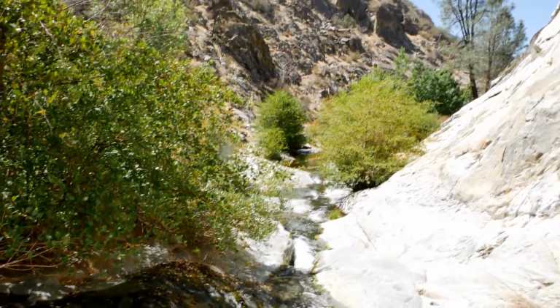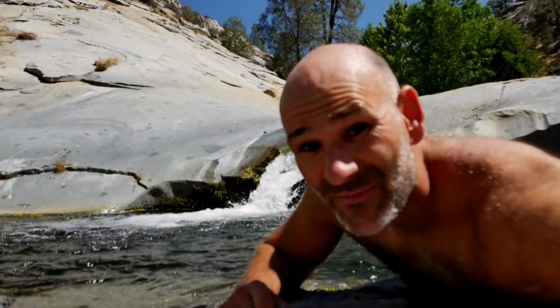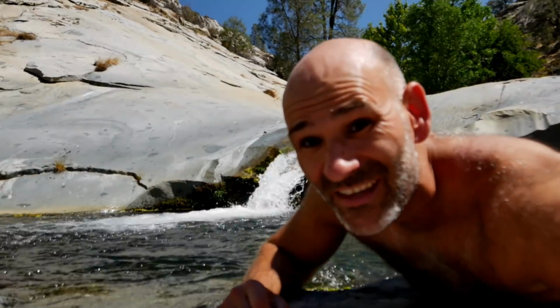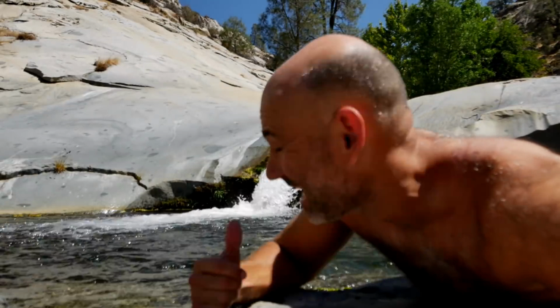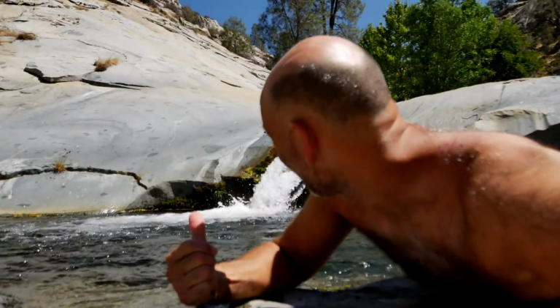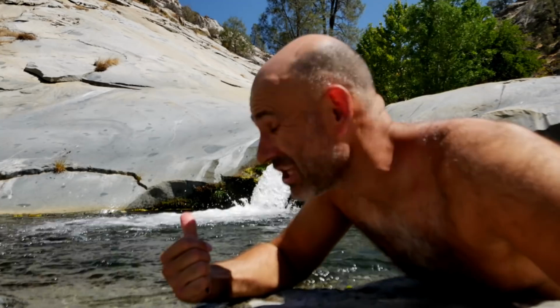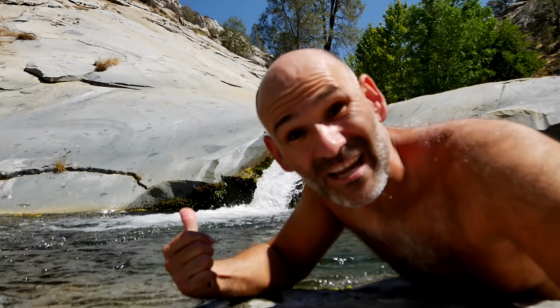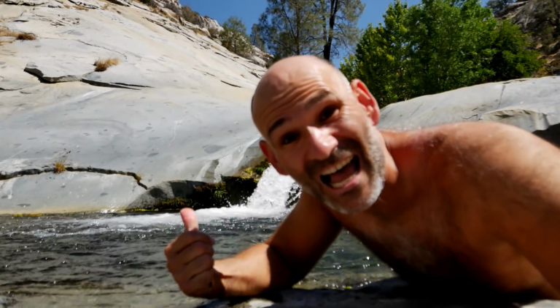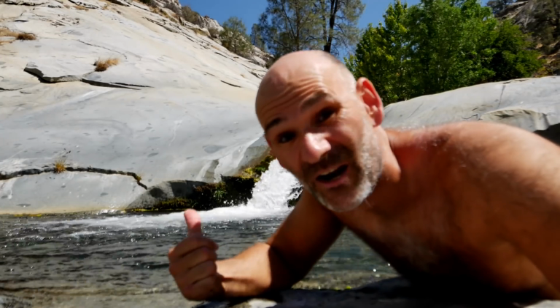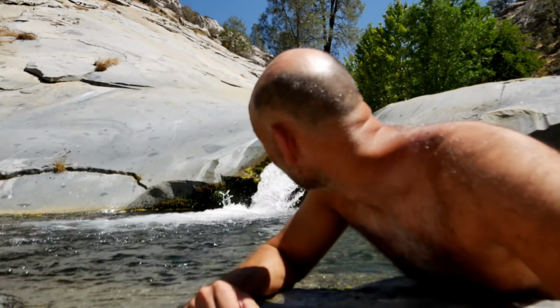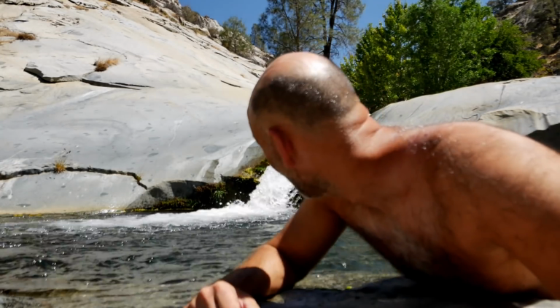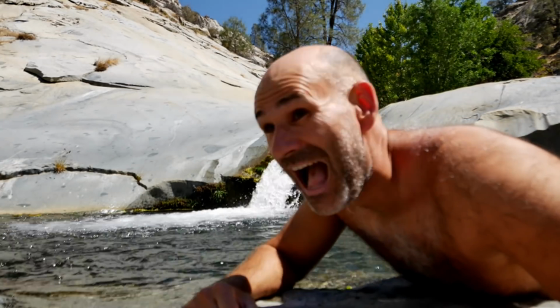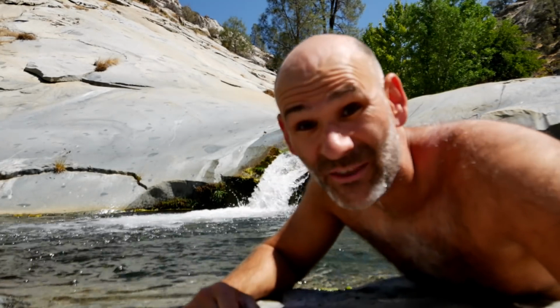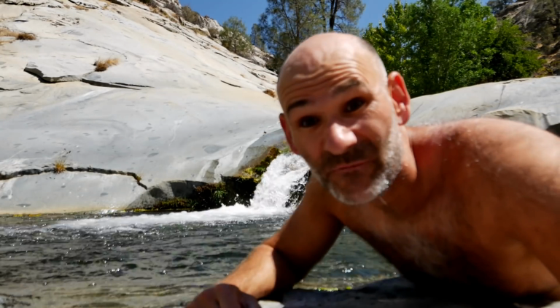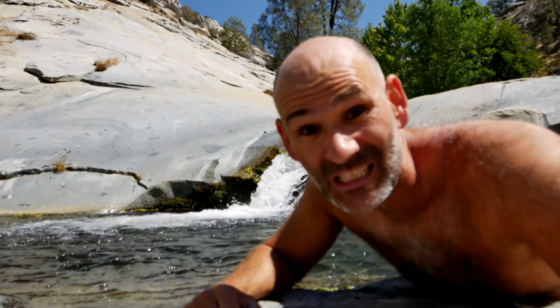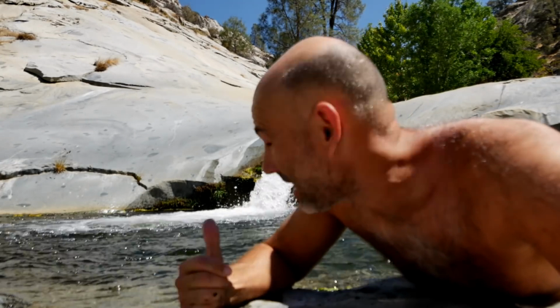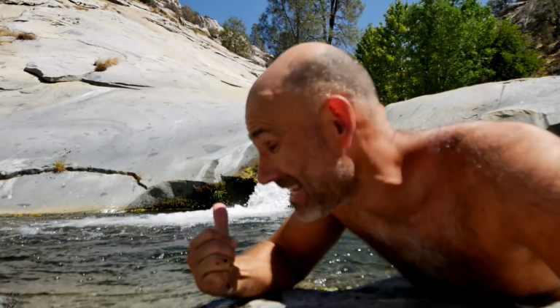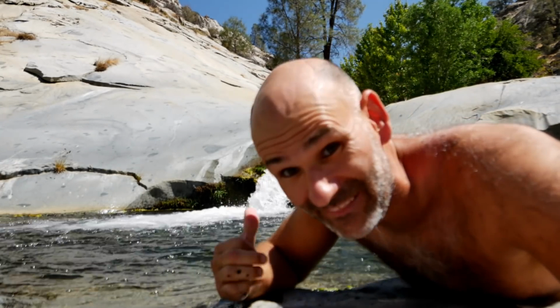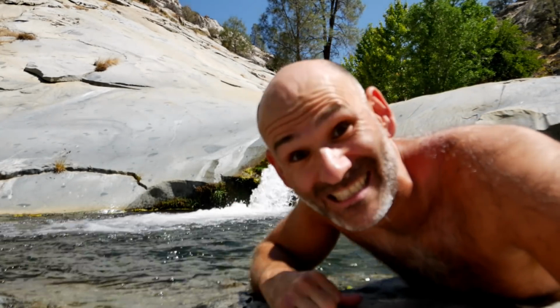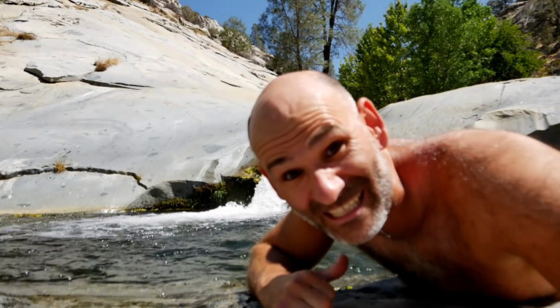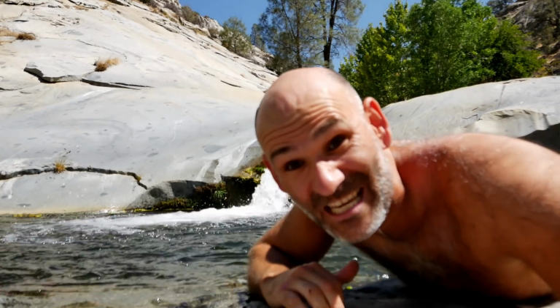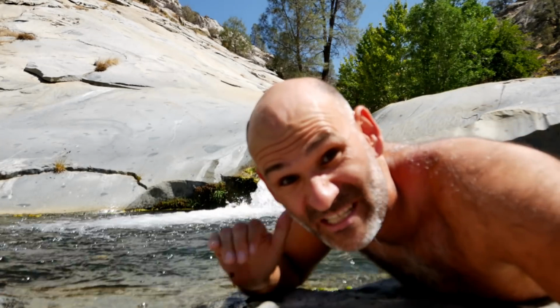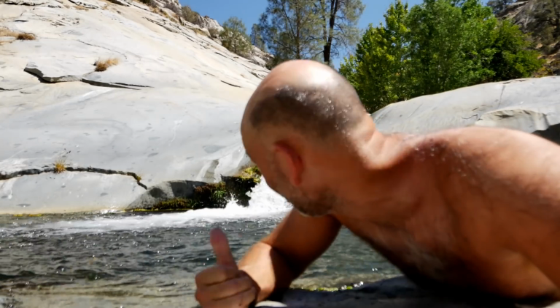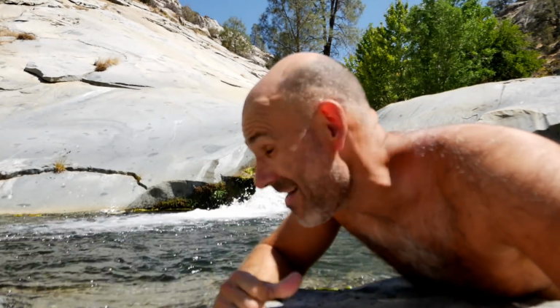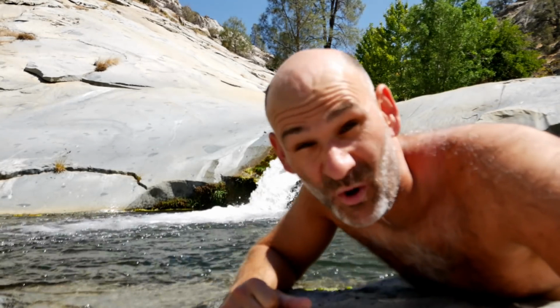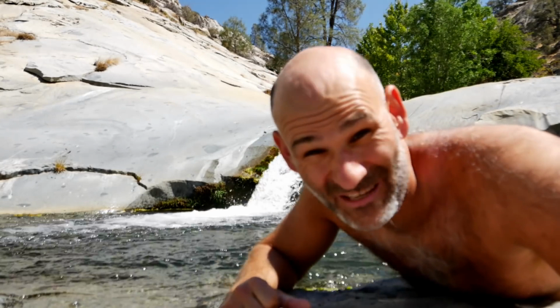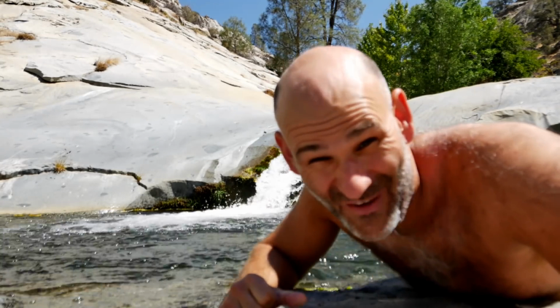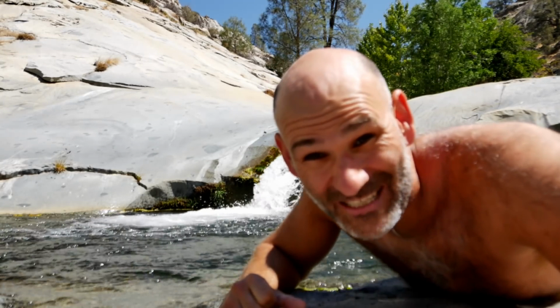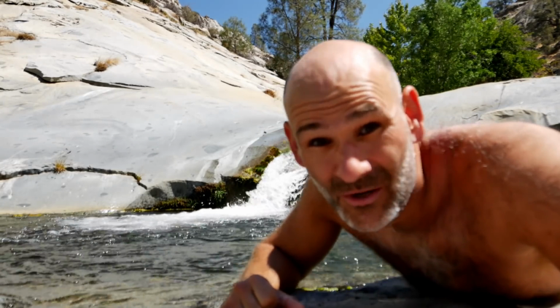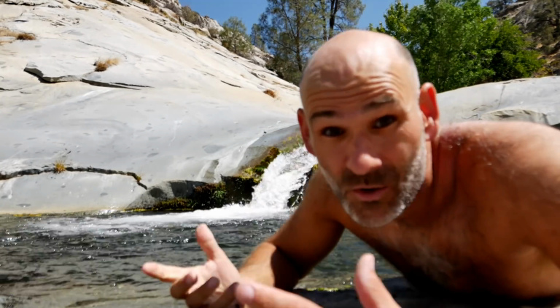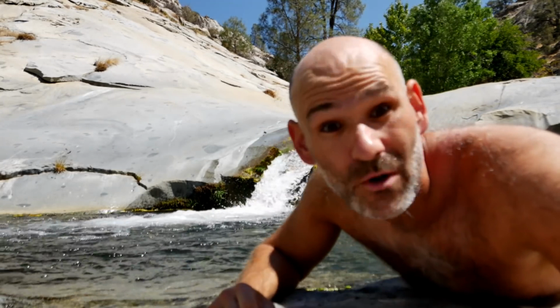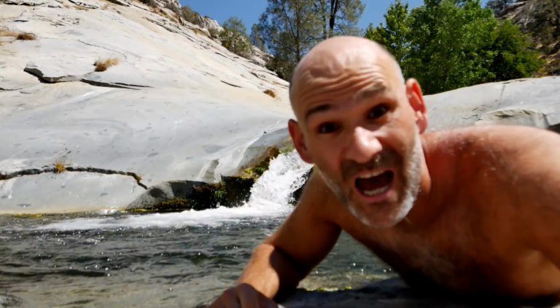I found what looks to be a slide here — I don't think it's the official slide, but I'm going to depth check it and slide it because it seems pretty slick and this pool seems at least five feet deep, which should be enough.